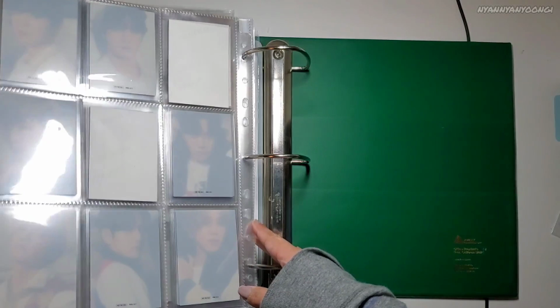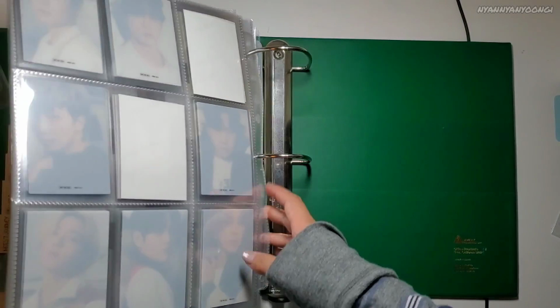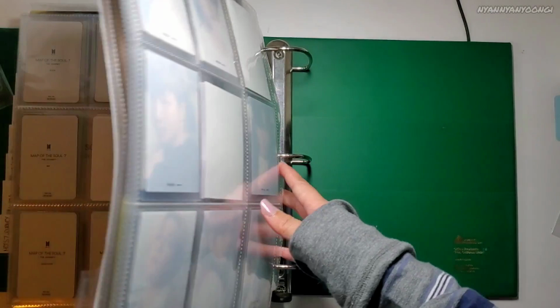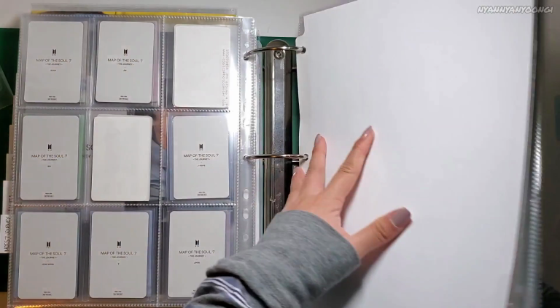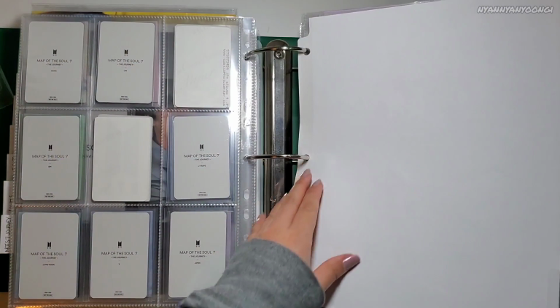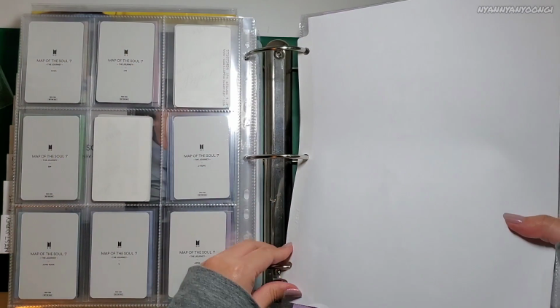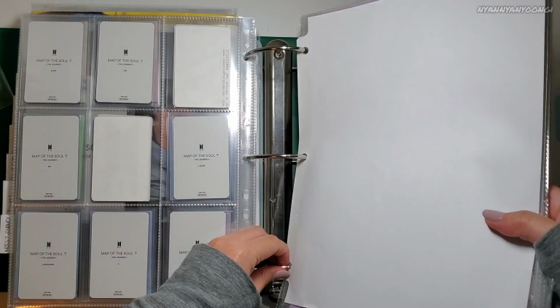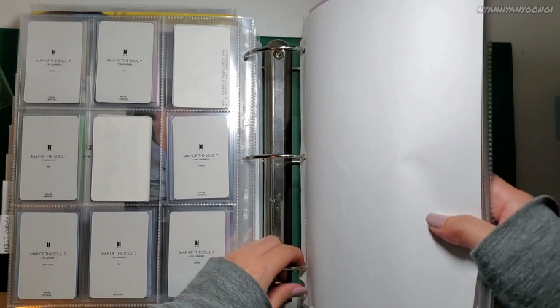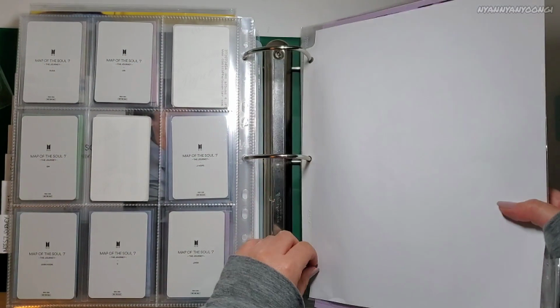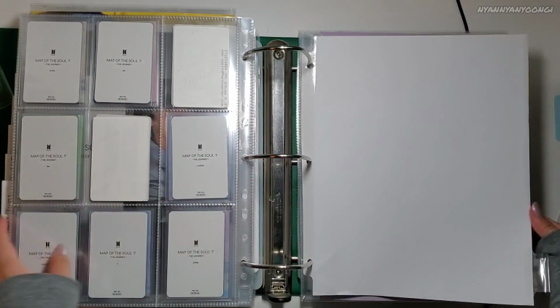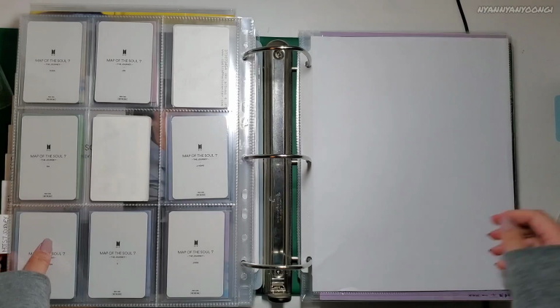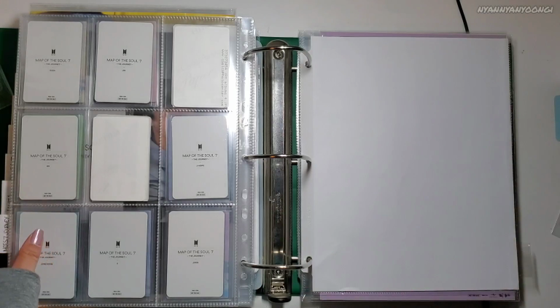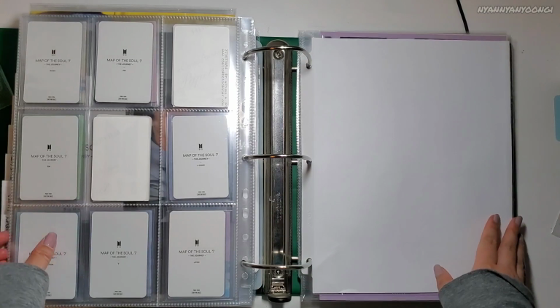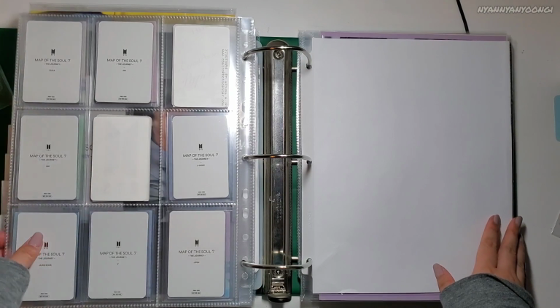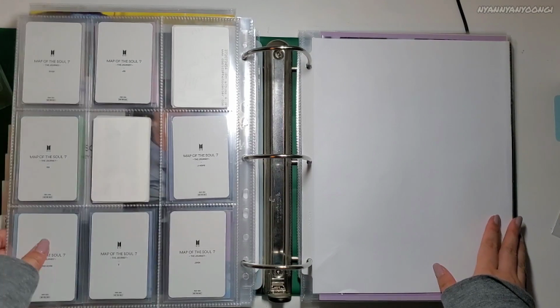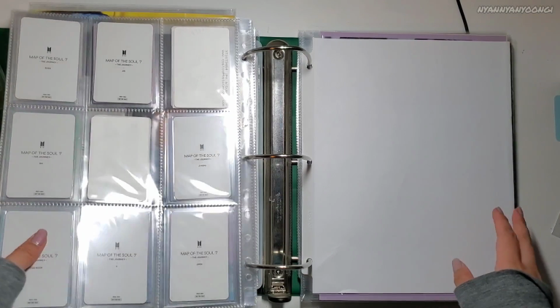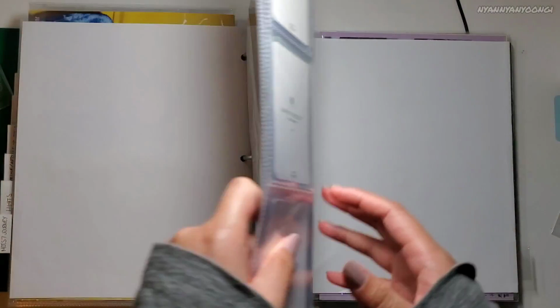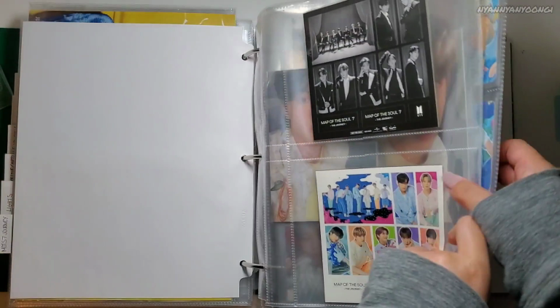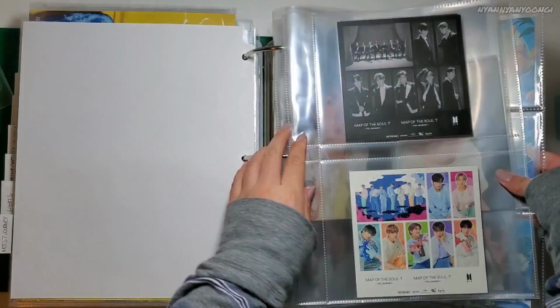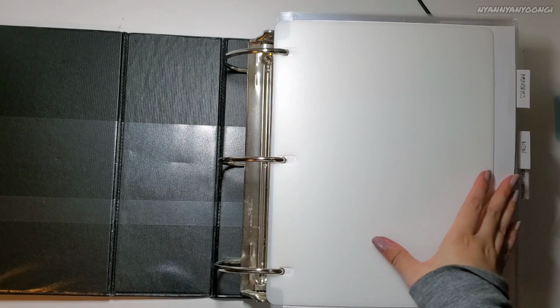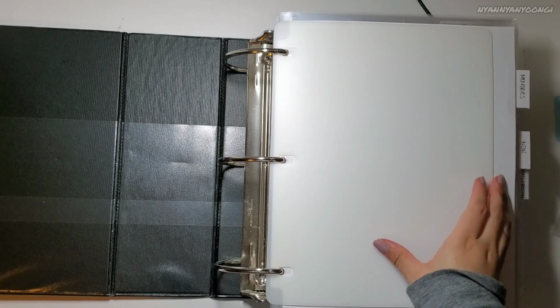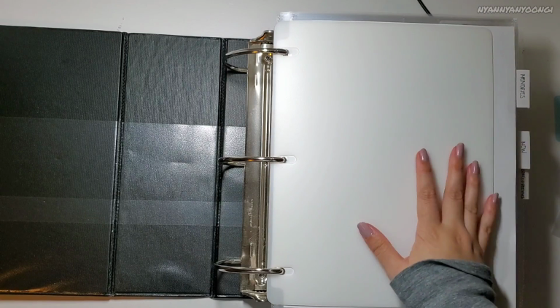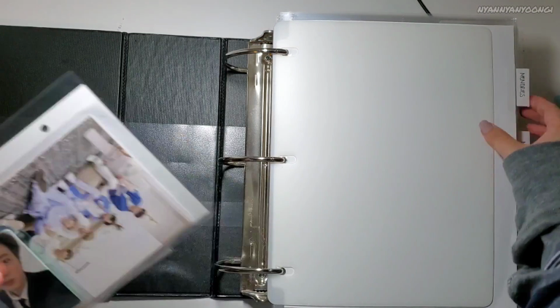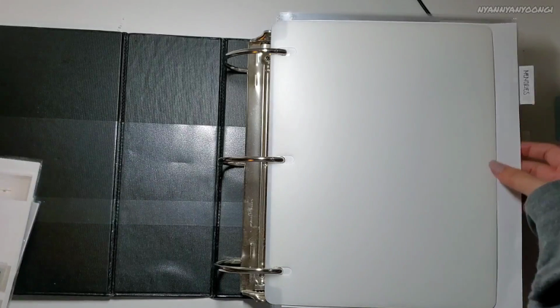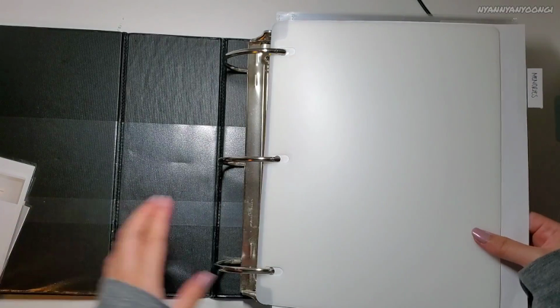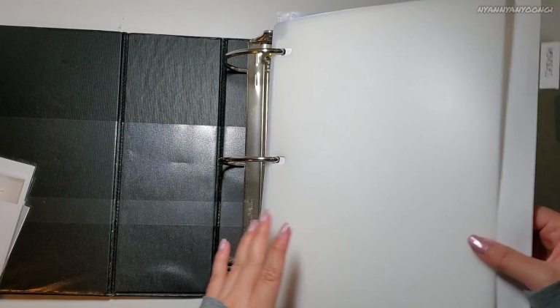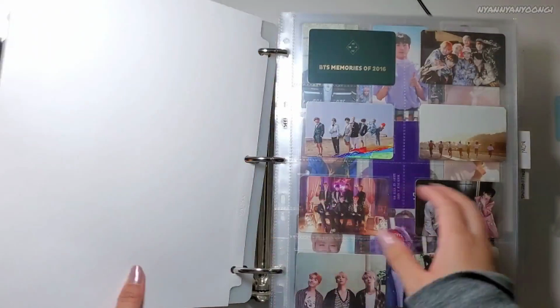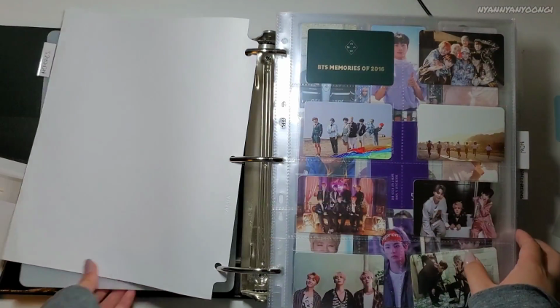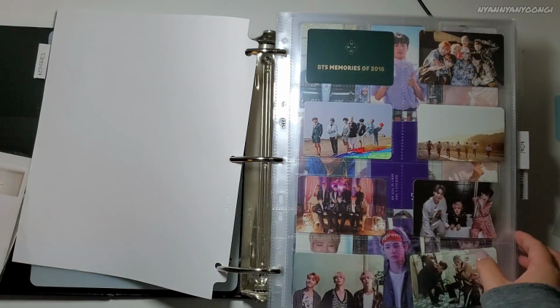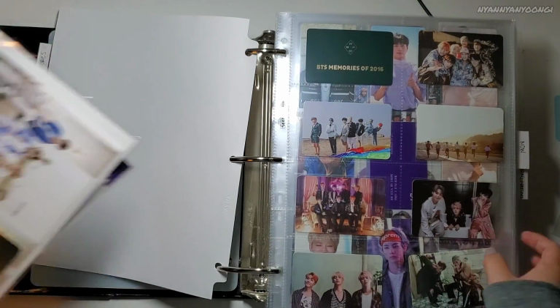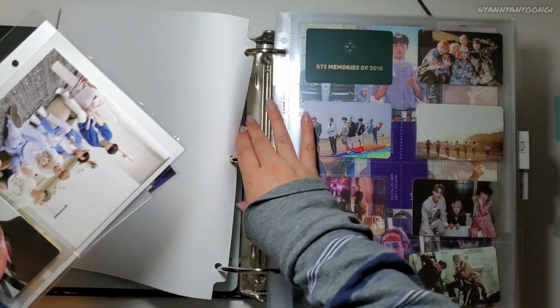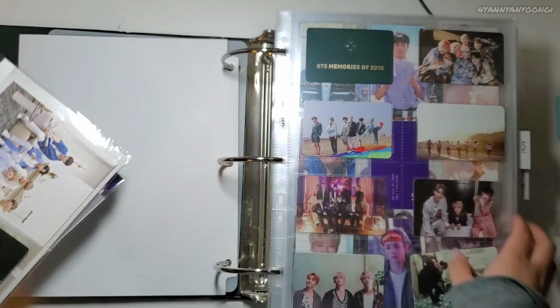But yeah, that is my Japanese album photocards, and with this I'm actually completing my entire OT7 wishlist for Japanese albums. So yay! Next, this is my binder for DVDs. I'm going to start with Memories, and I have Memories 2020 here.